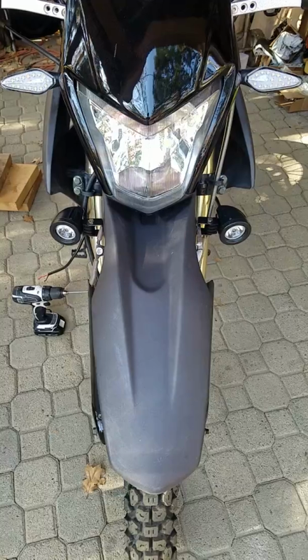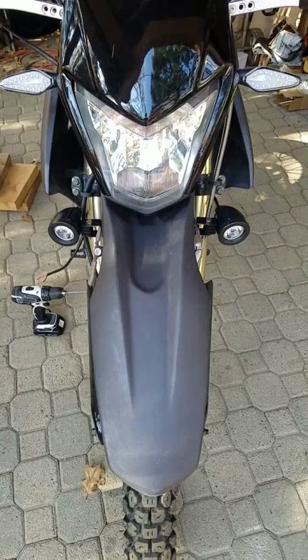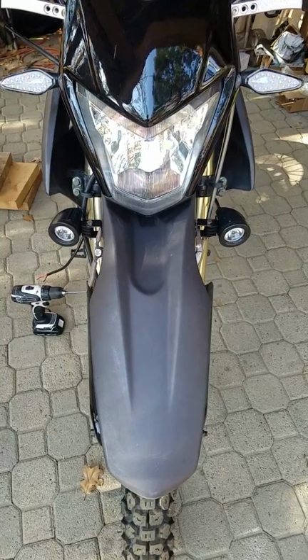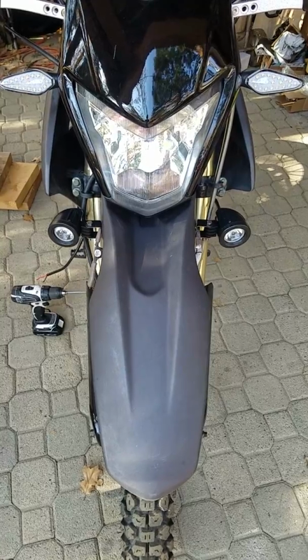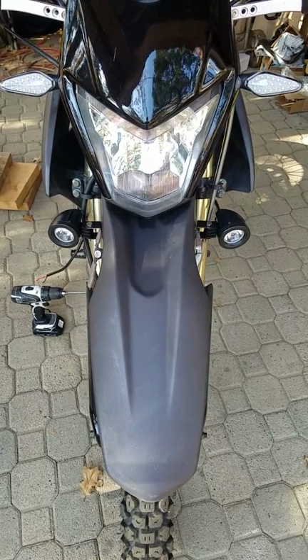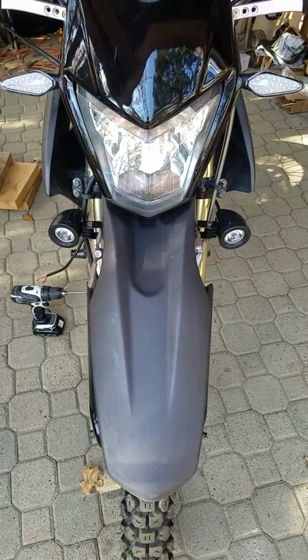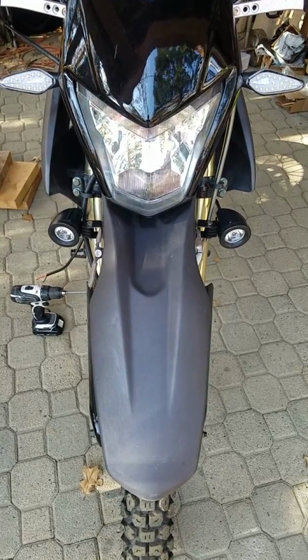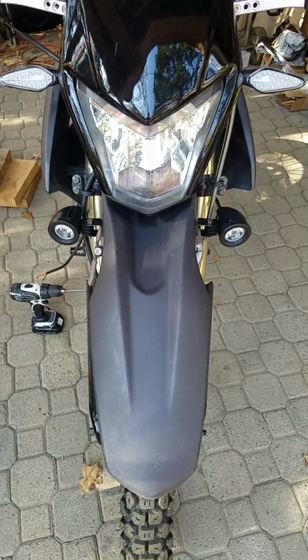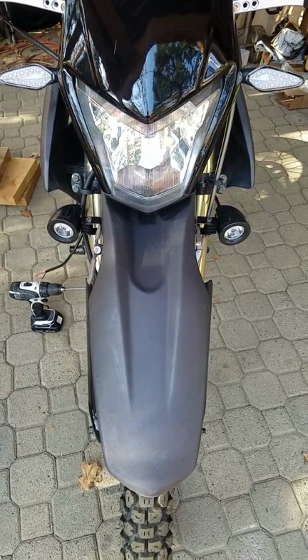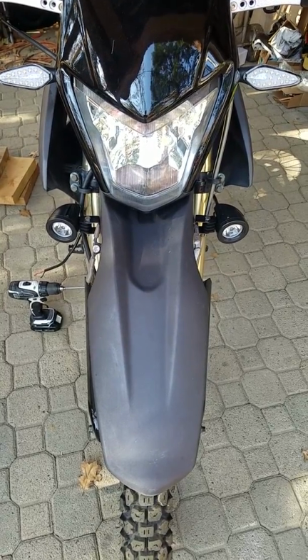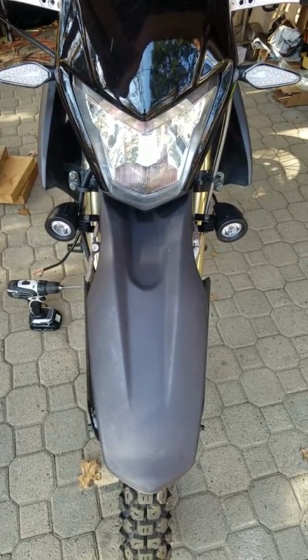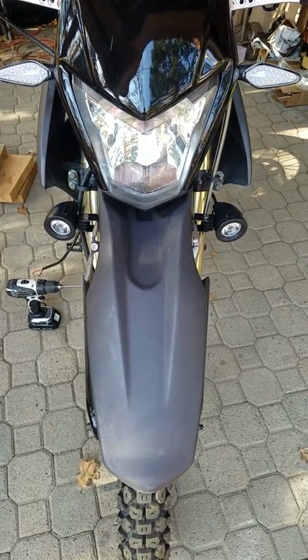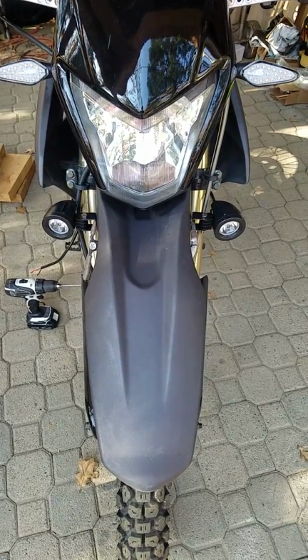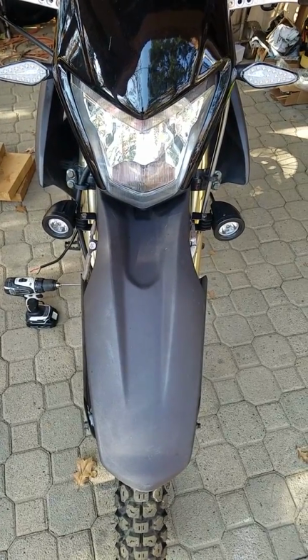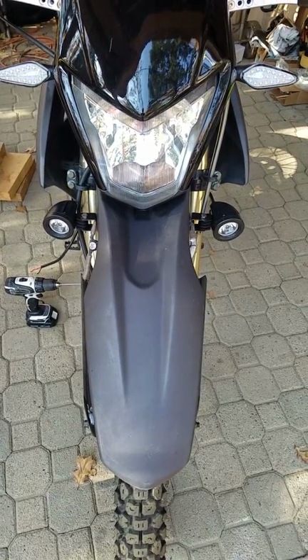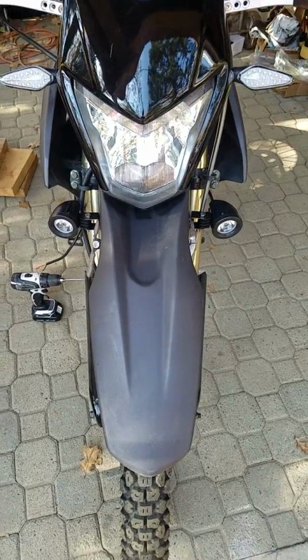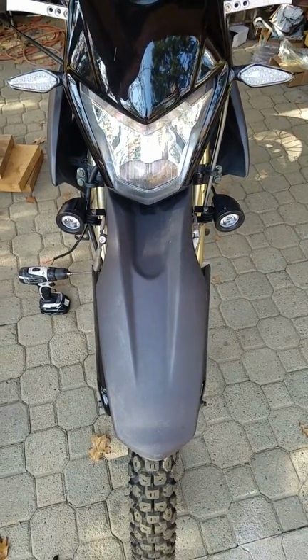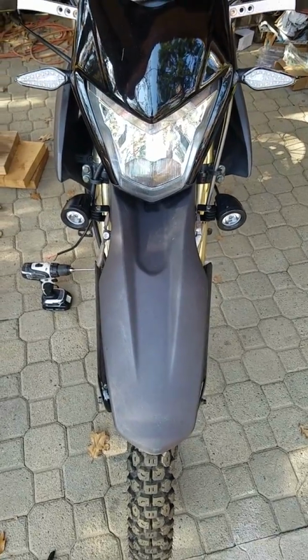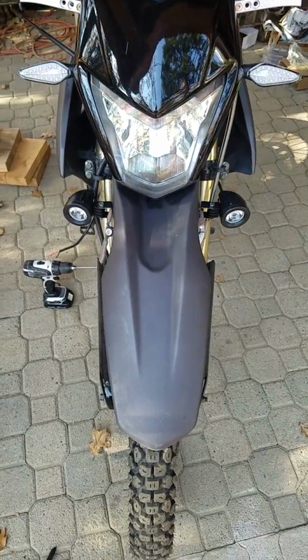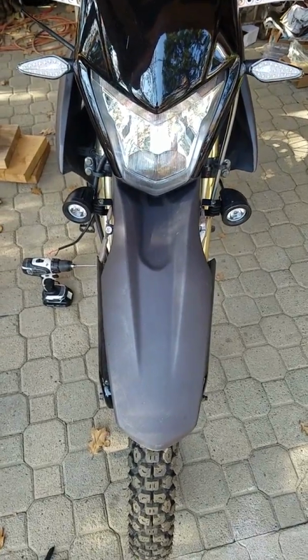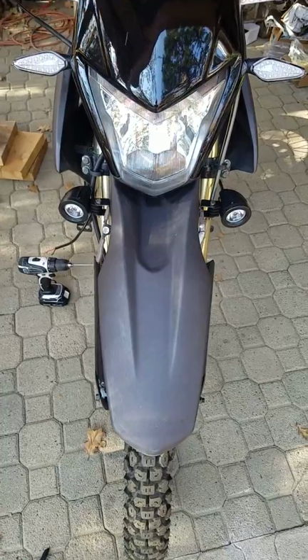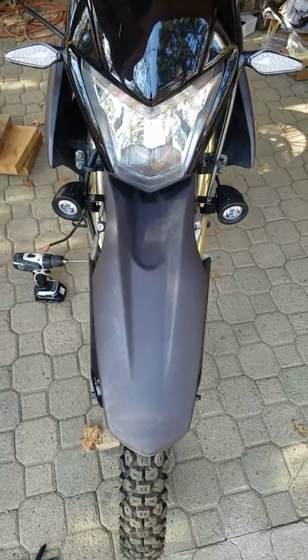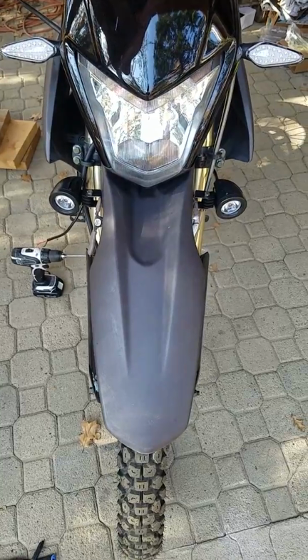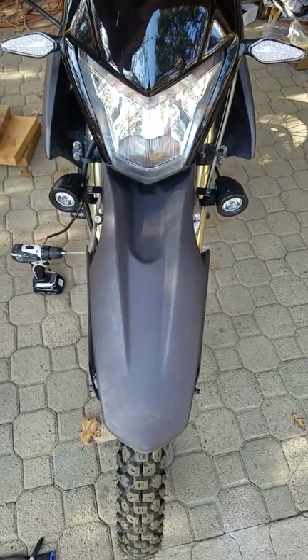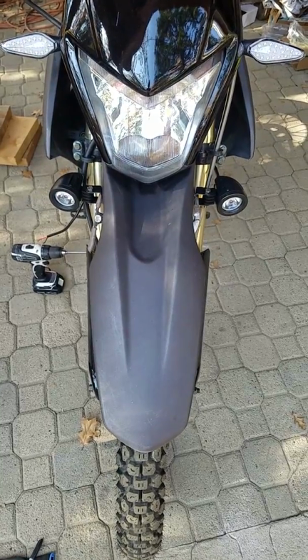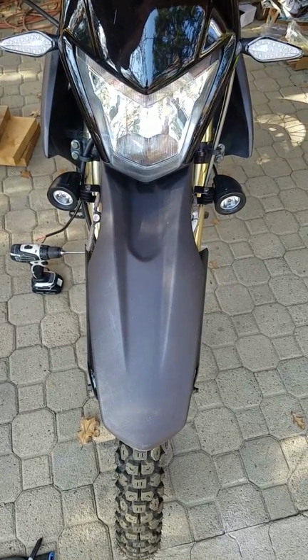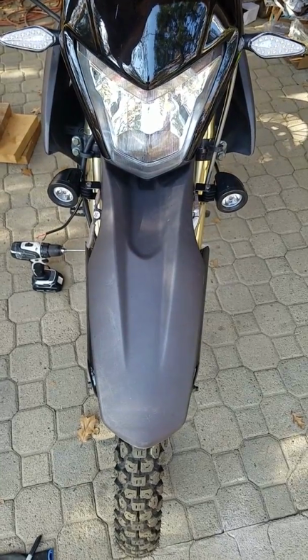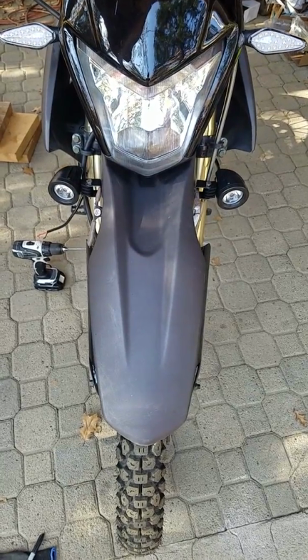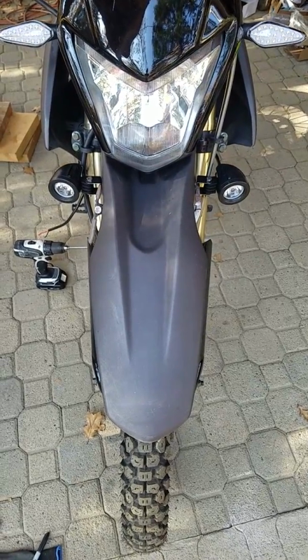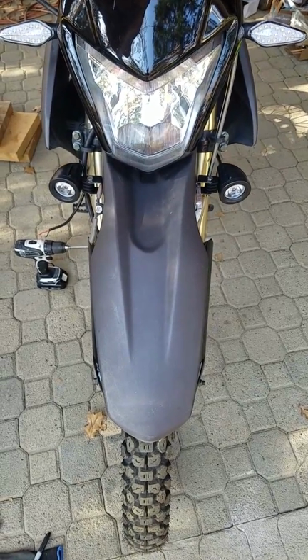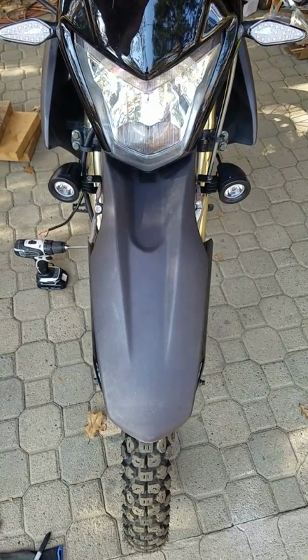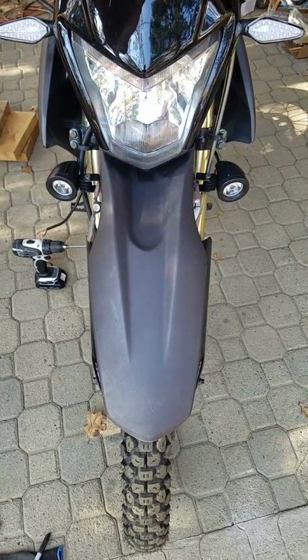All right, time to mount up some auxiliary lights to my Zongshen CSC TT 250.